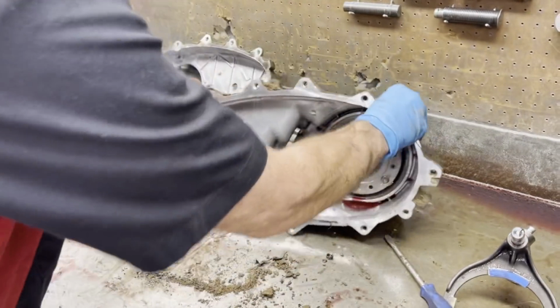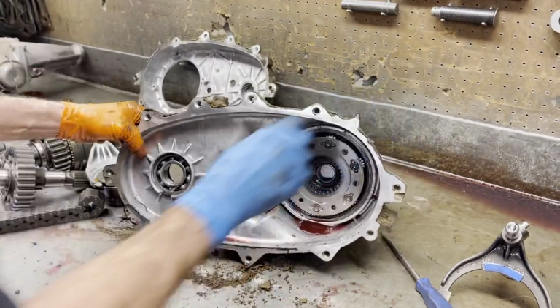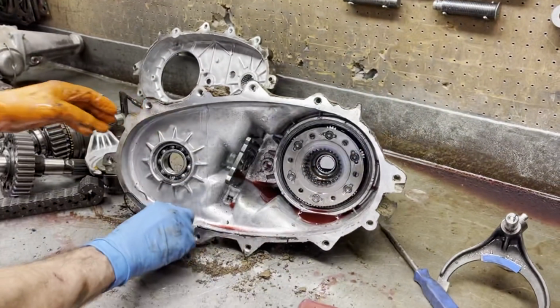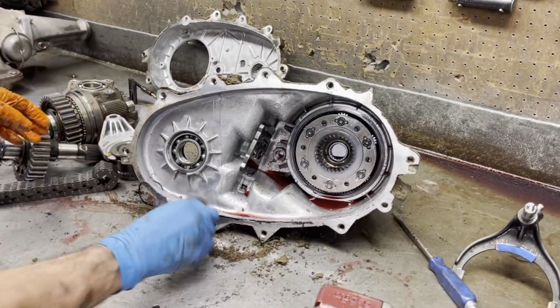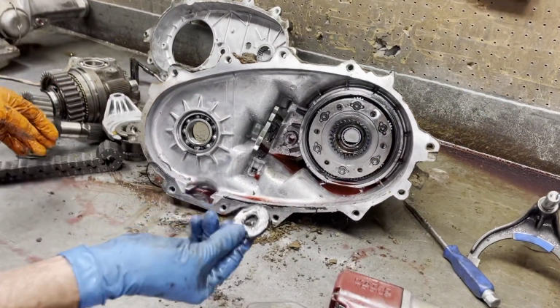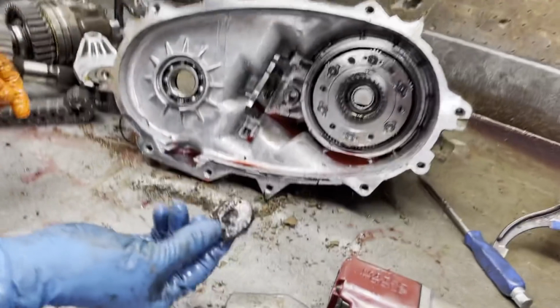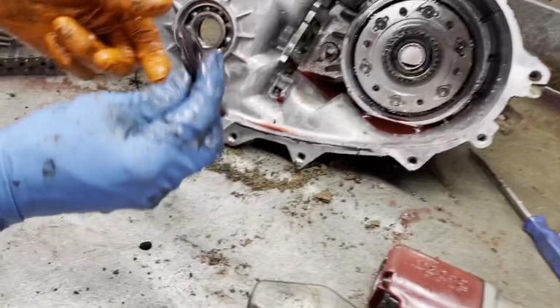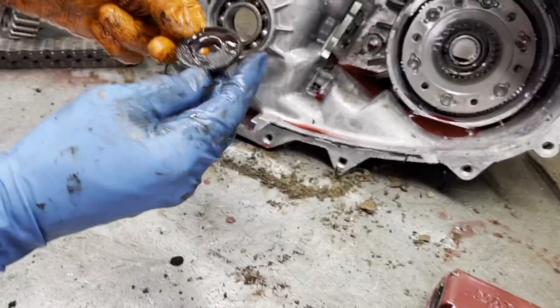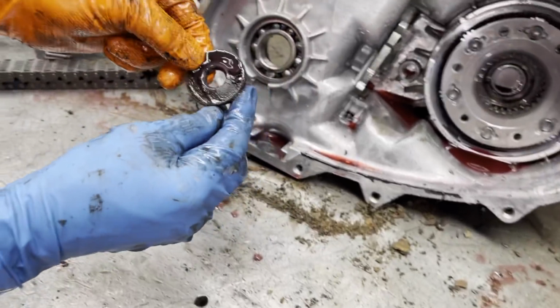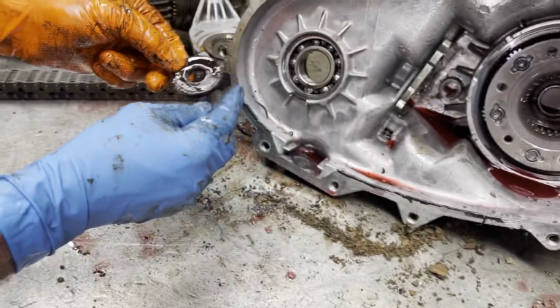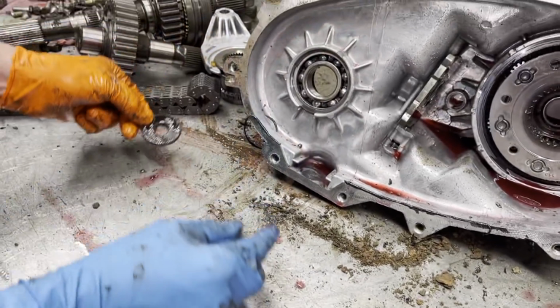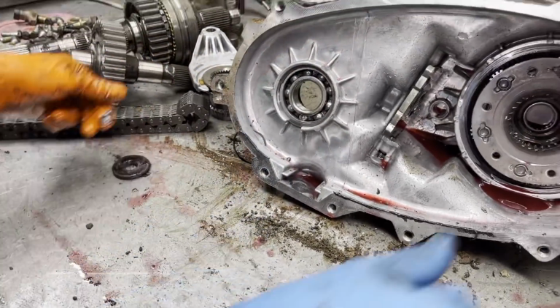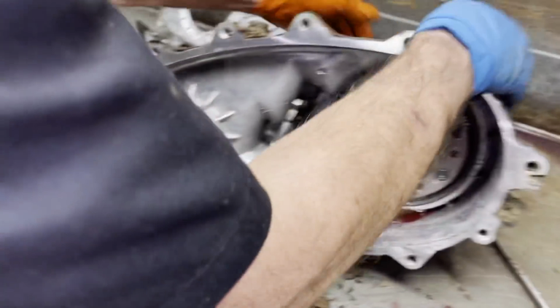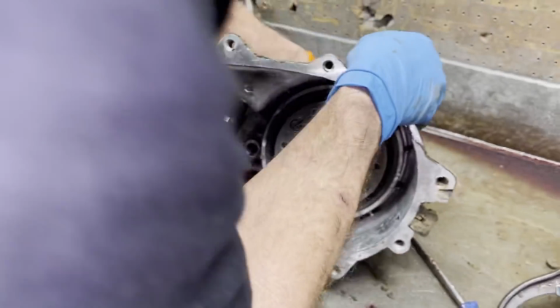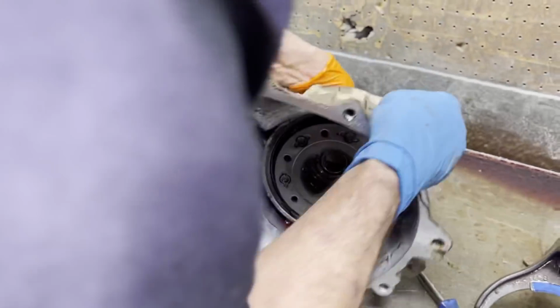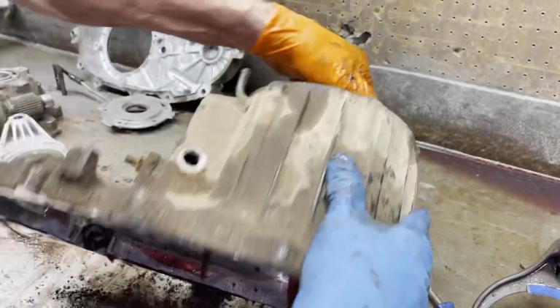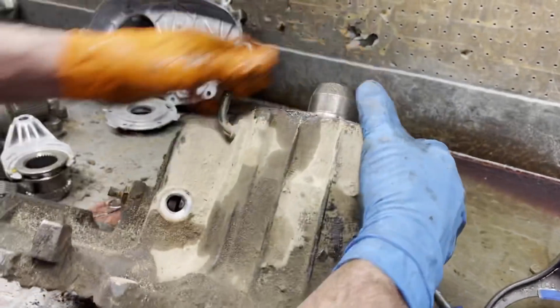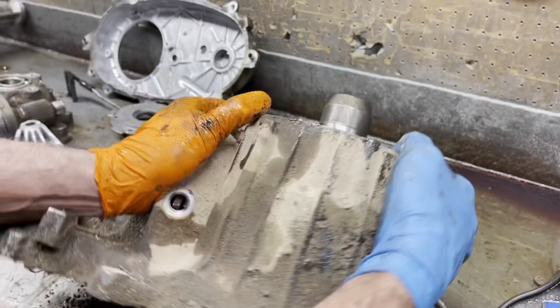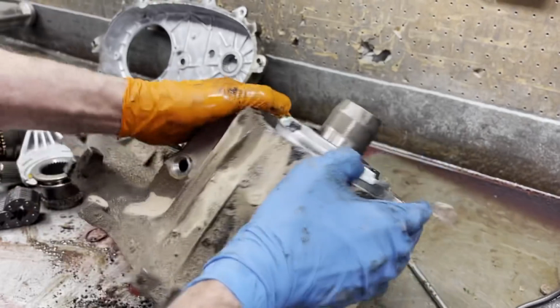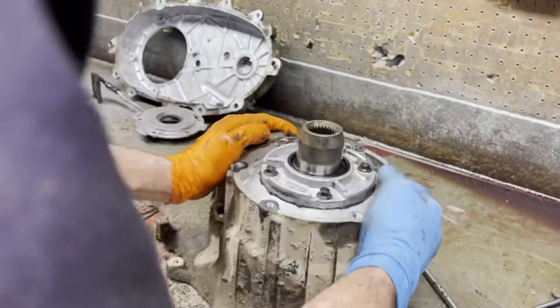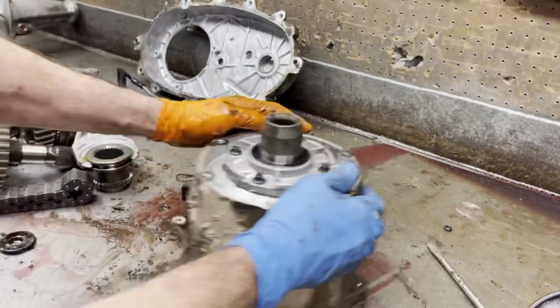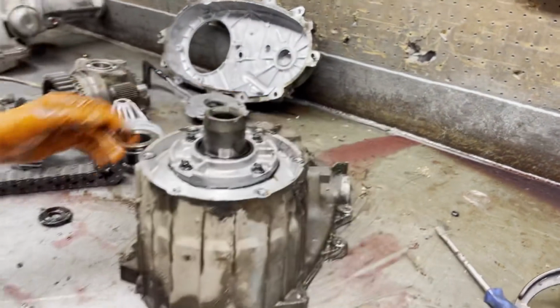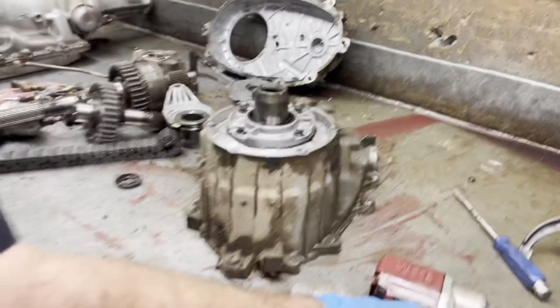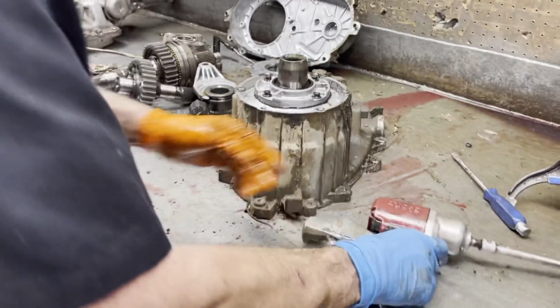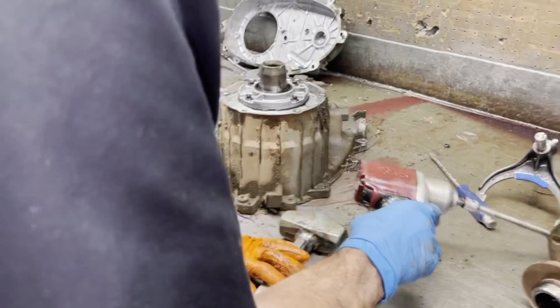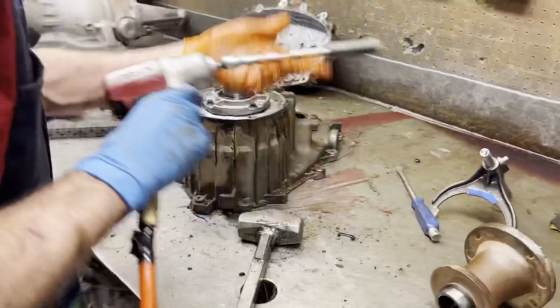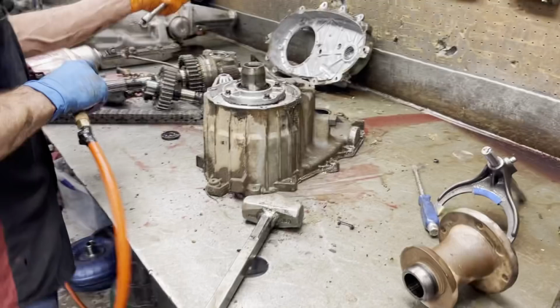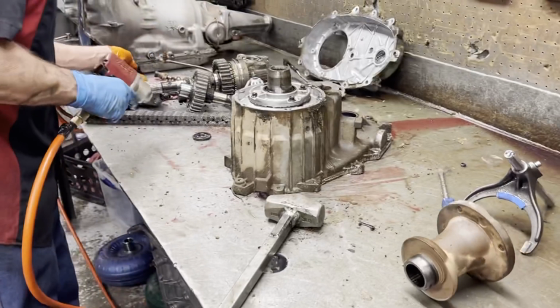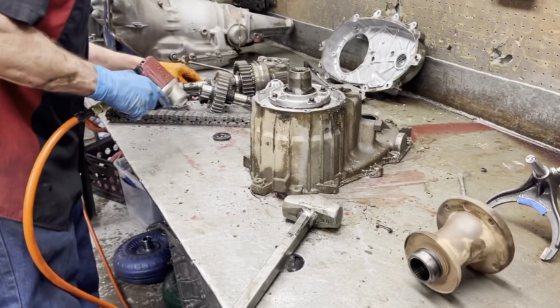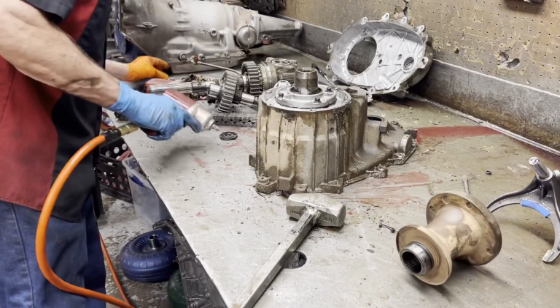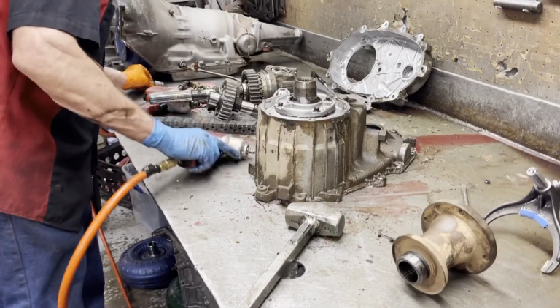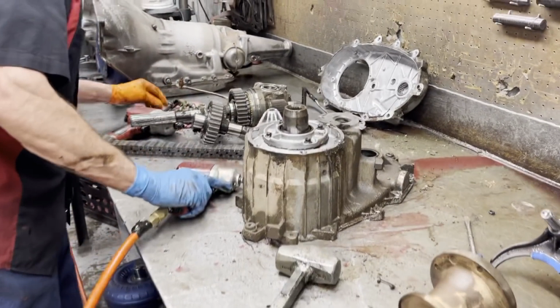We have our magnet here — looks really good. This guy must have really serviced his equipment a lot, for this thing to not have a whole lot of wear on it. It looks really, really good.